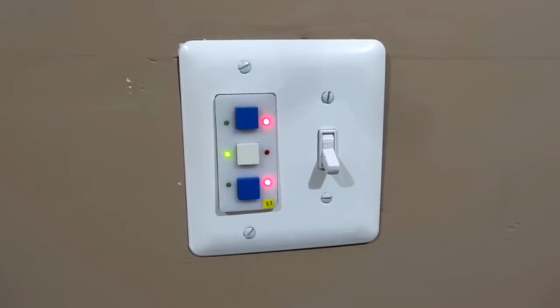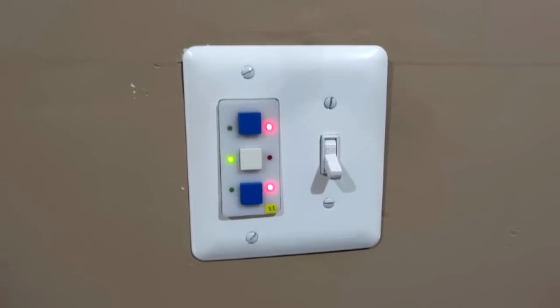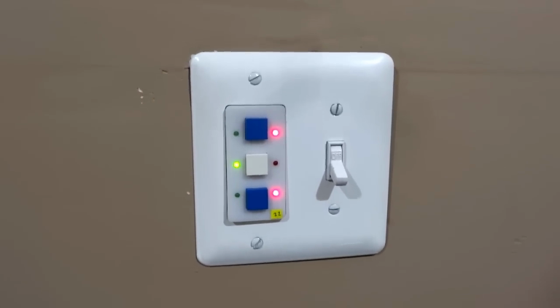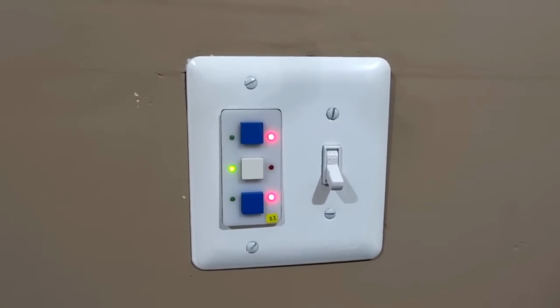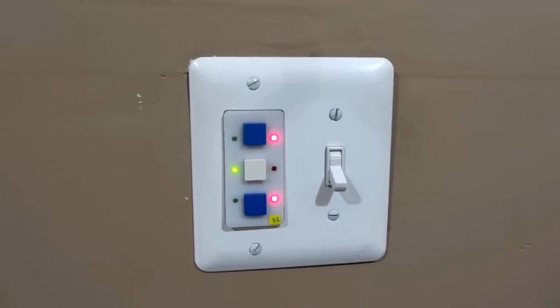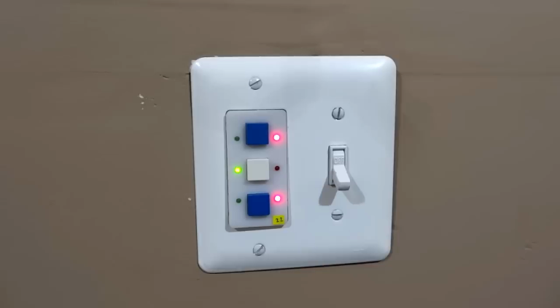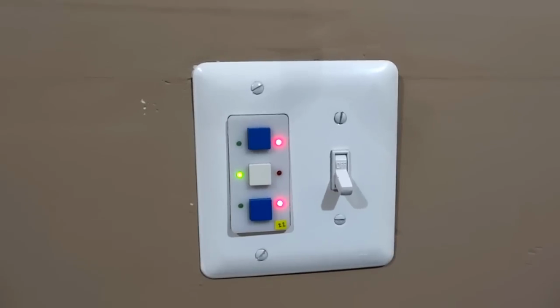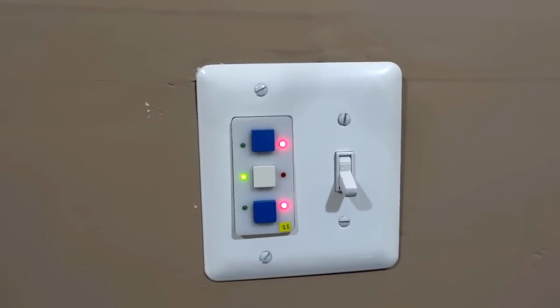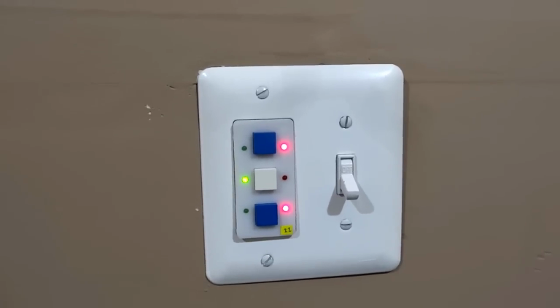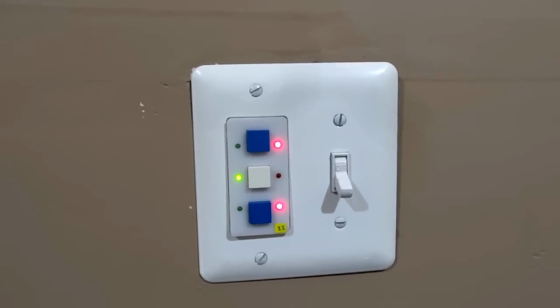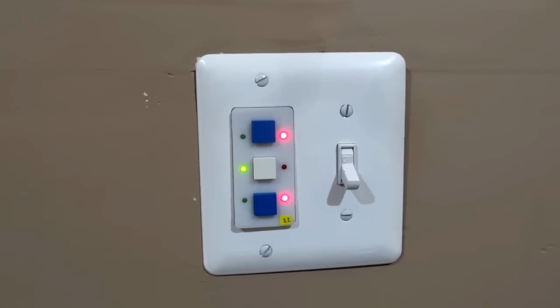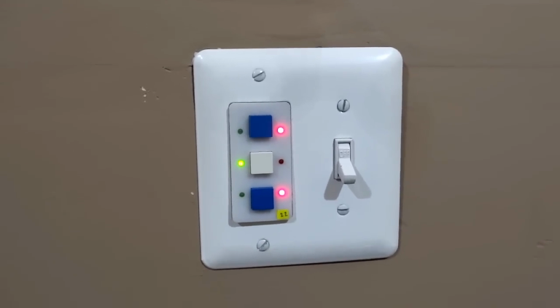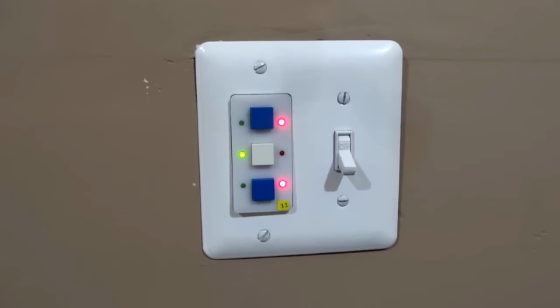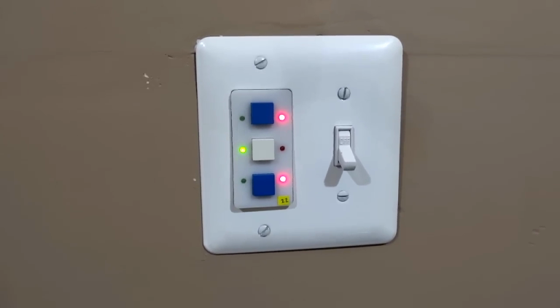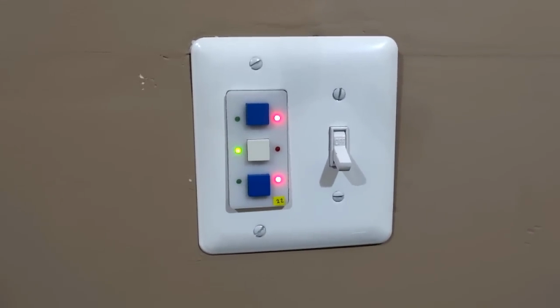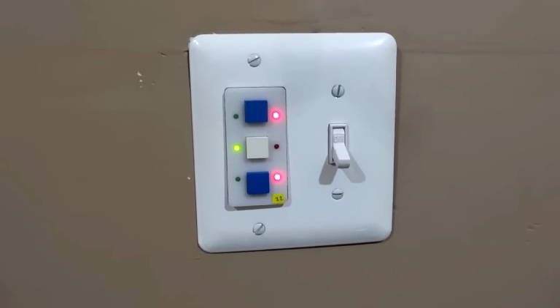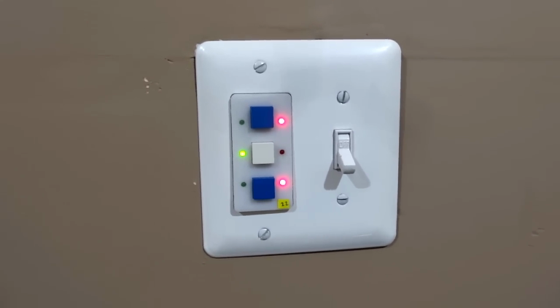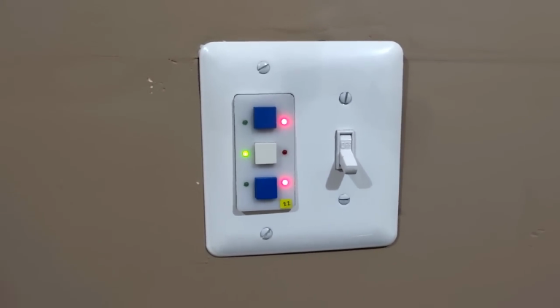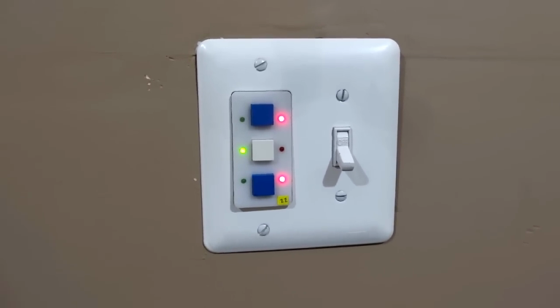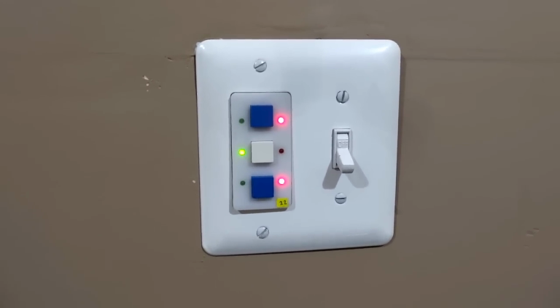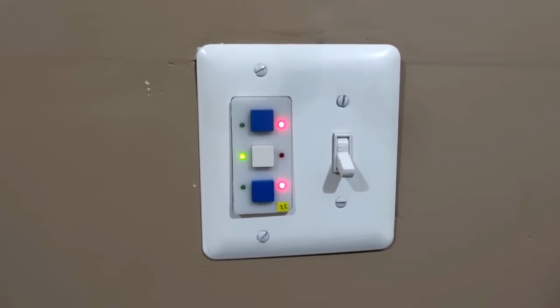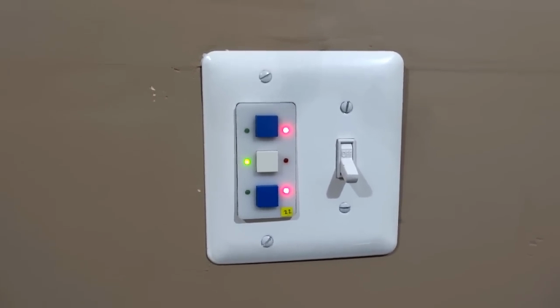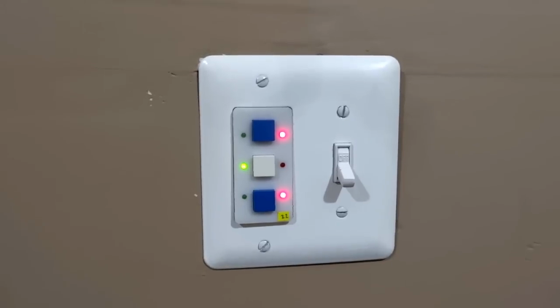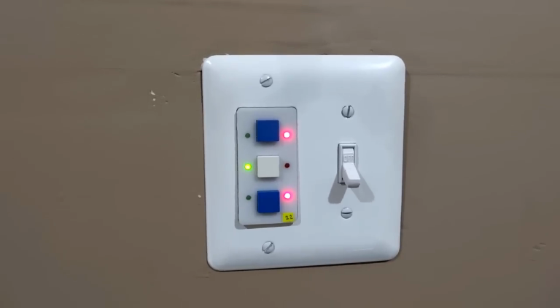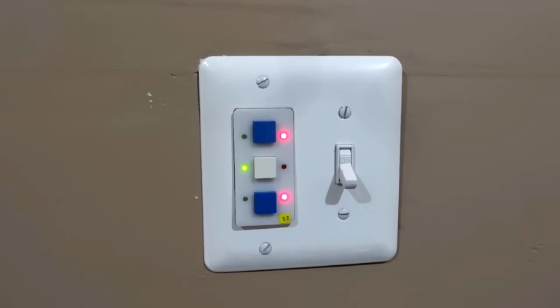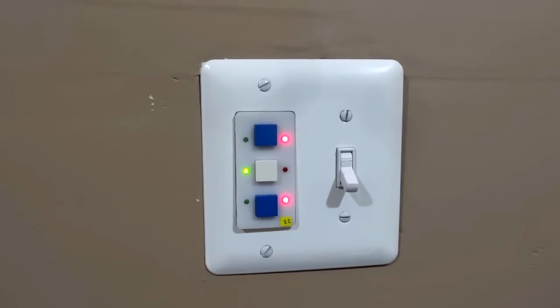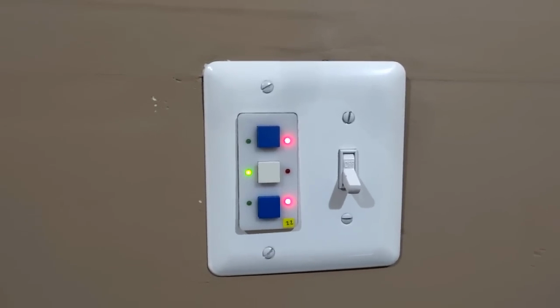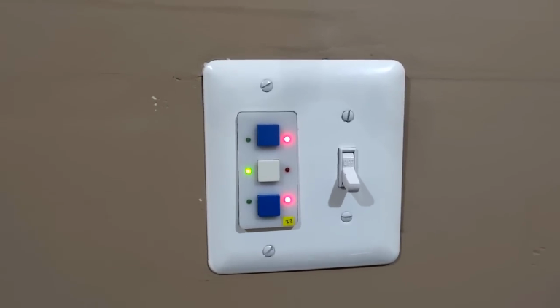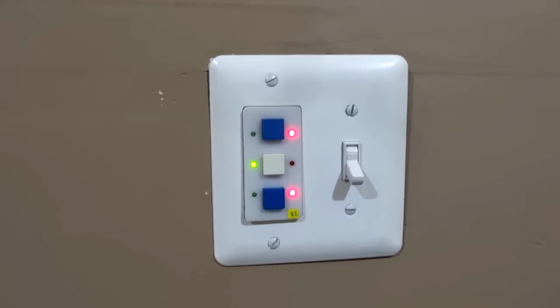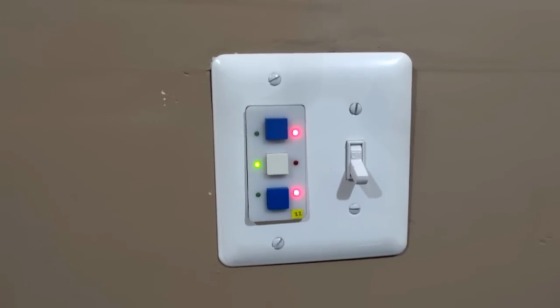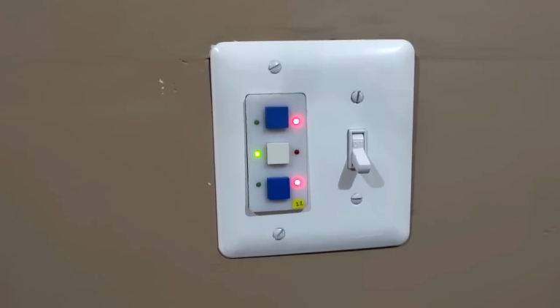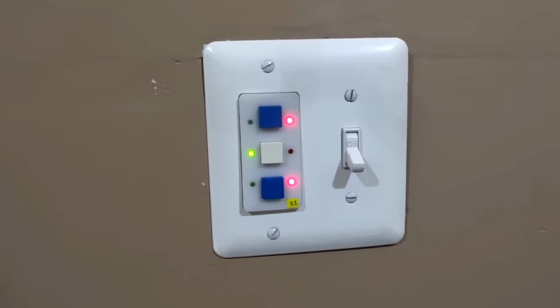Hey guys, this is just a quick follow-up to the video that I posted a few days ago about SwitchMode, which is a wireless light switch controller that is also wirelessly programmable and can be synced with other SwitchModes.